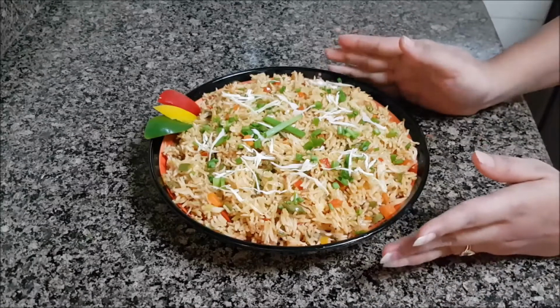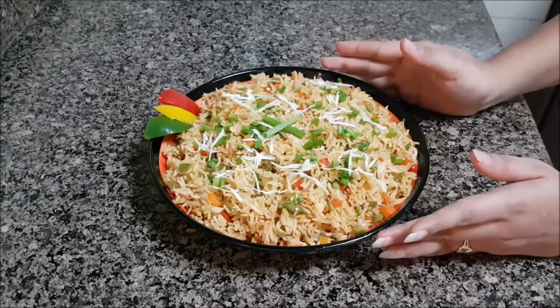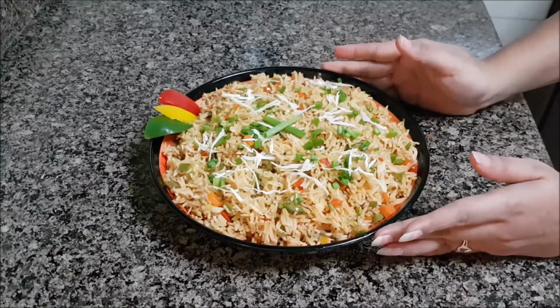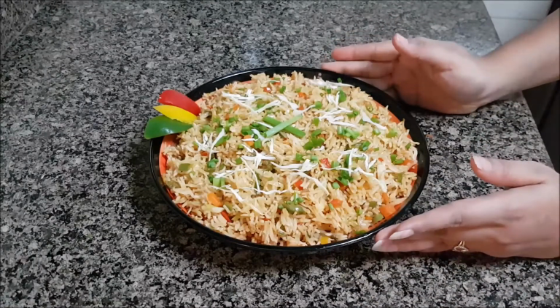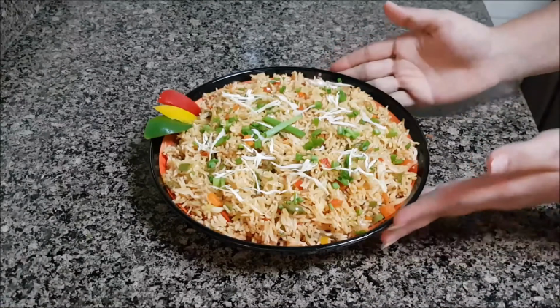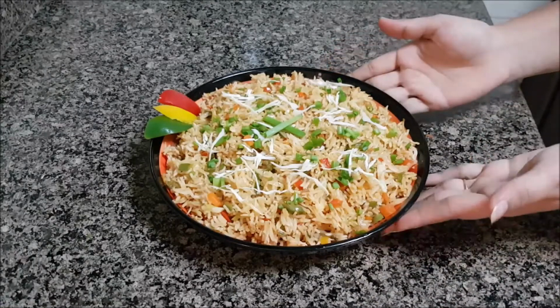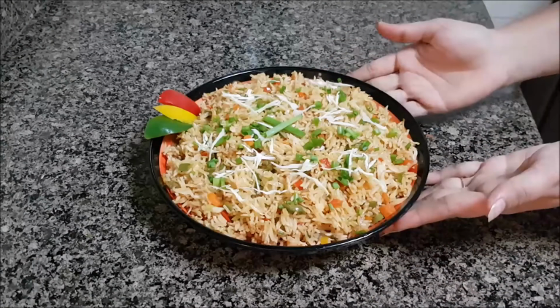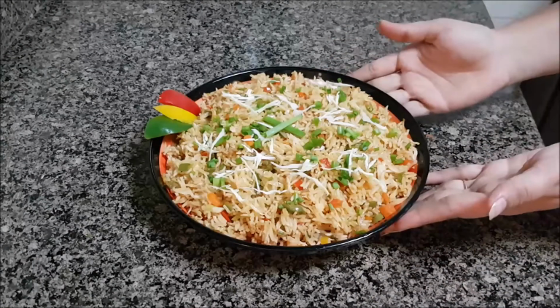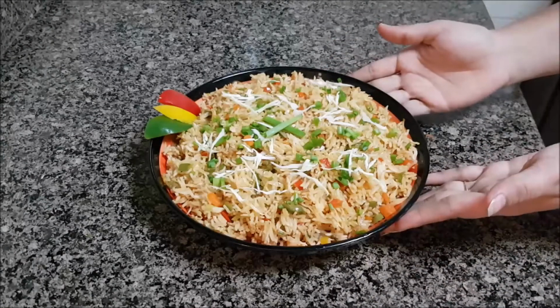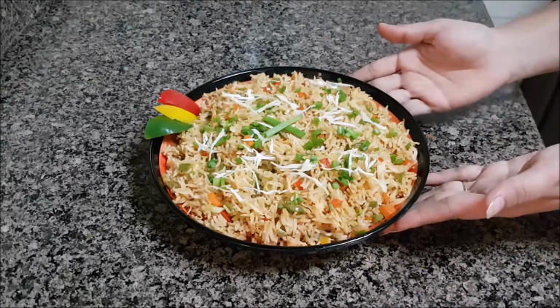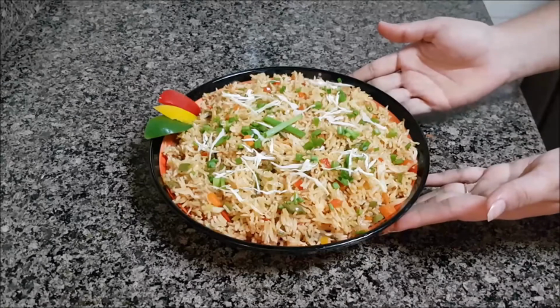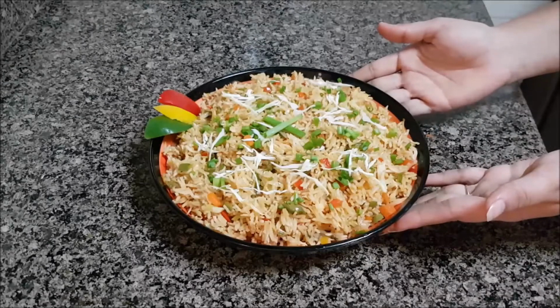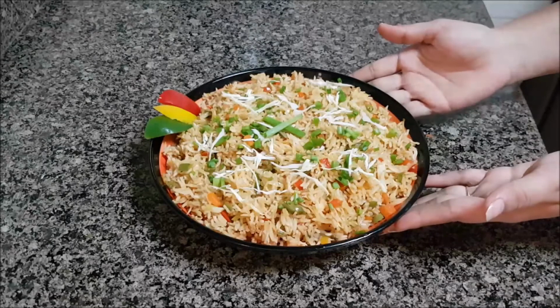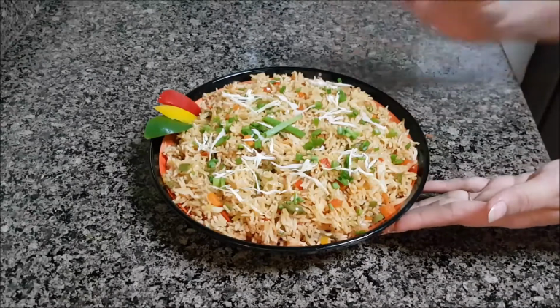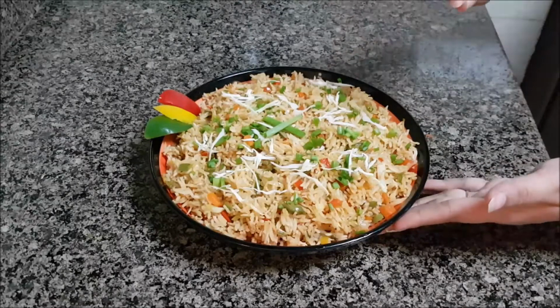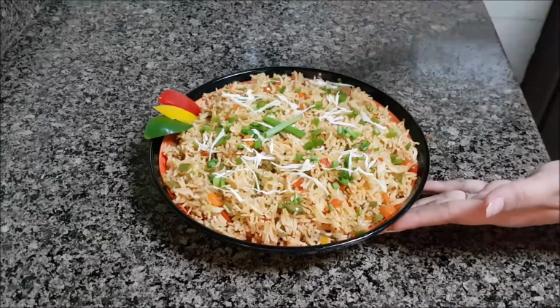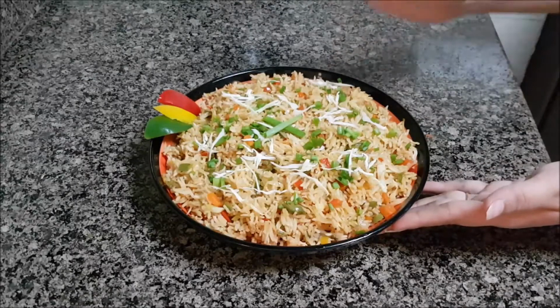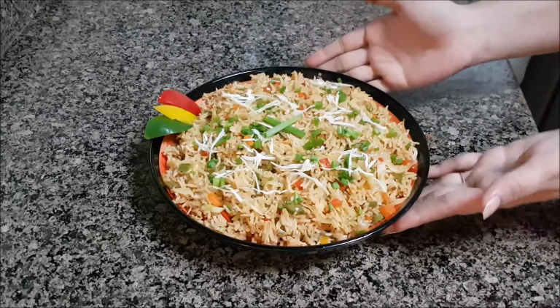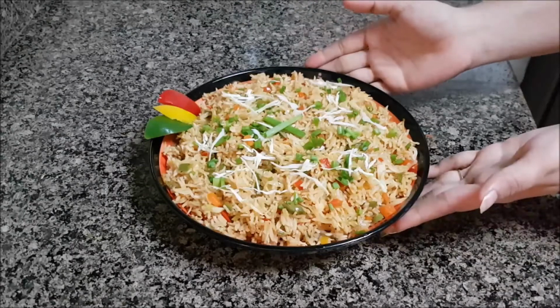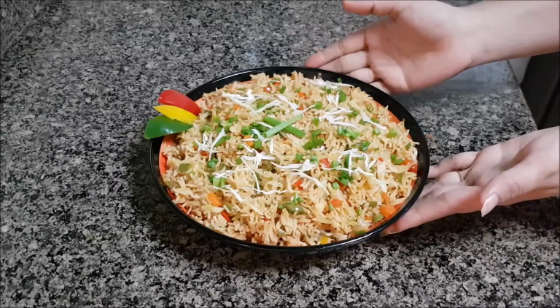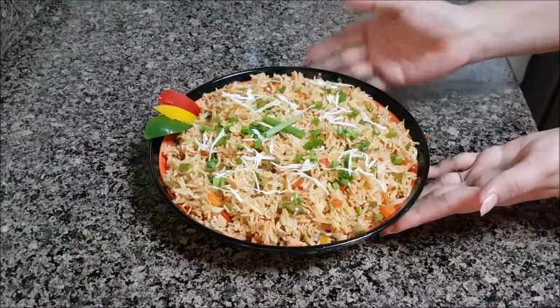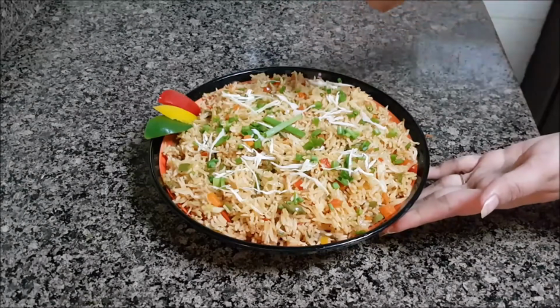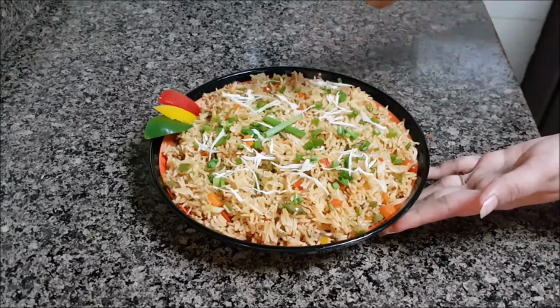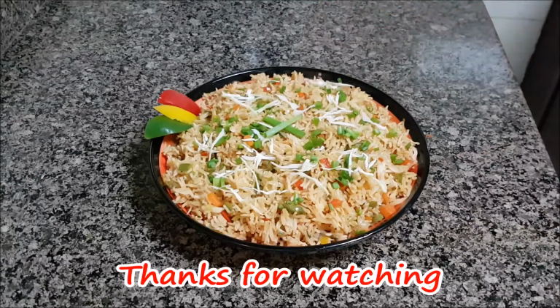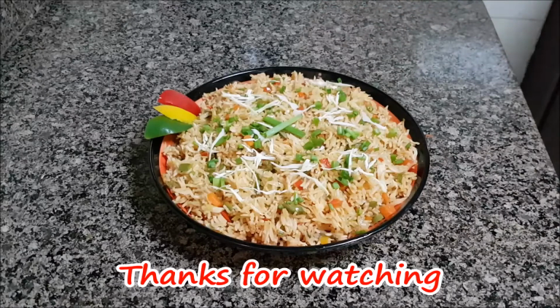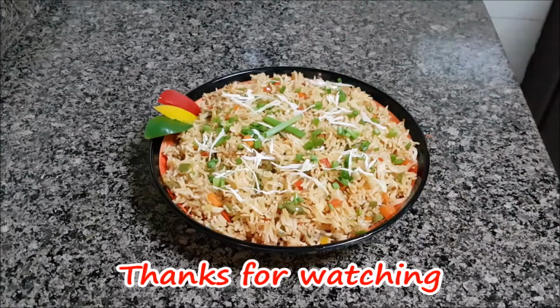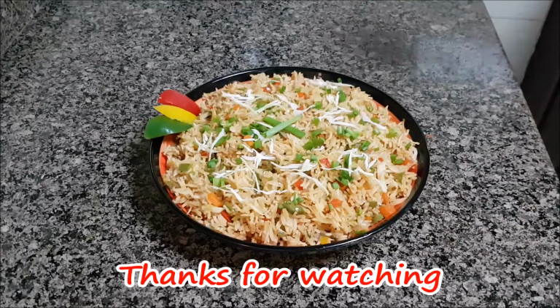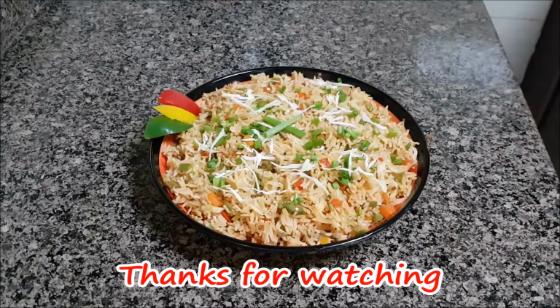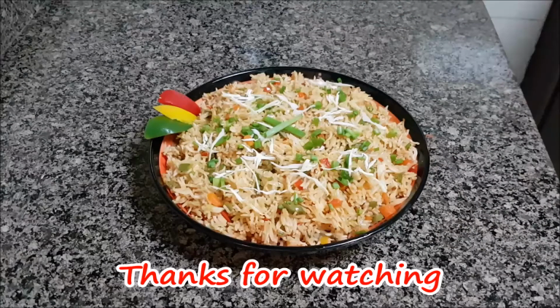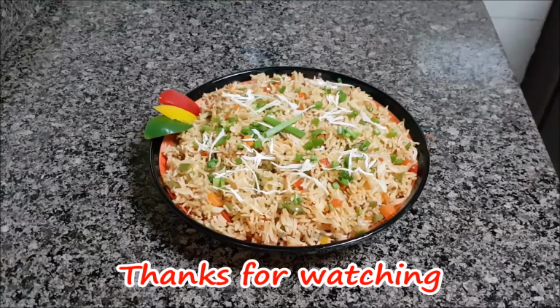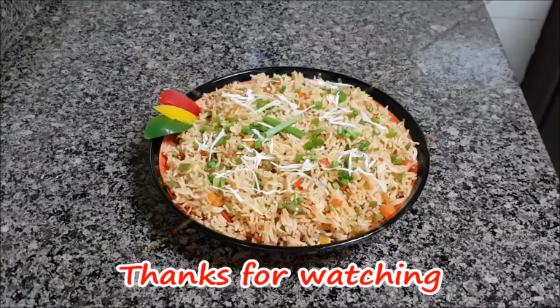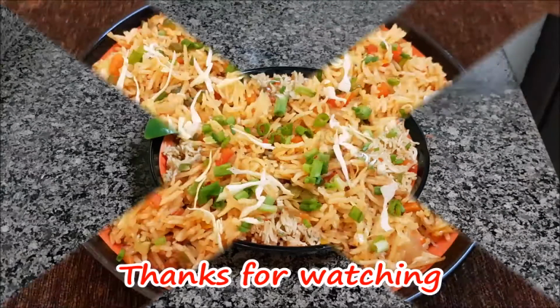Try my recipe. If you liked it, don't forget to like, share and subscribe — it's totally free. See you next time. Bye-bye.